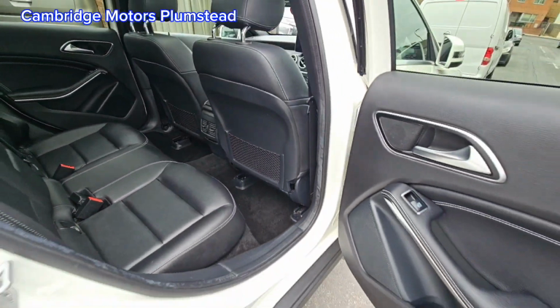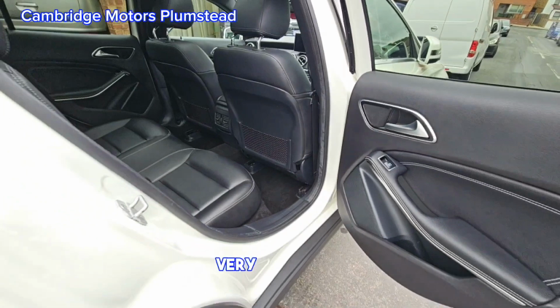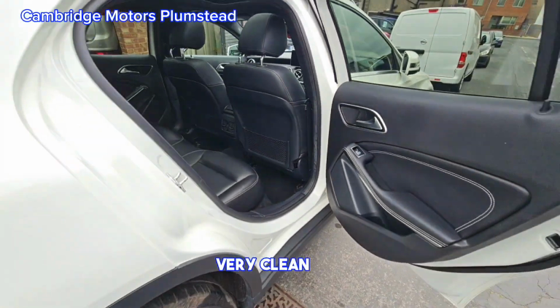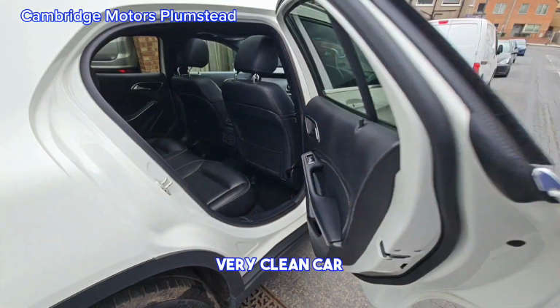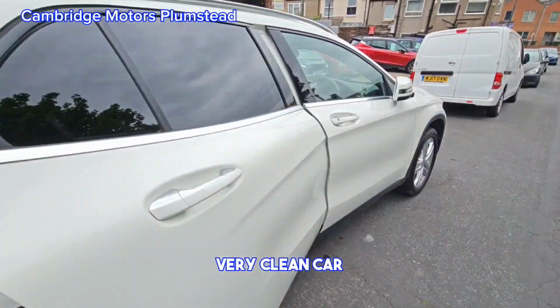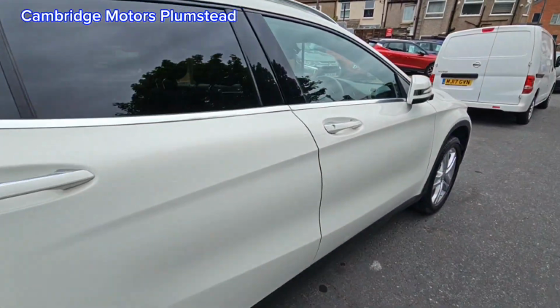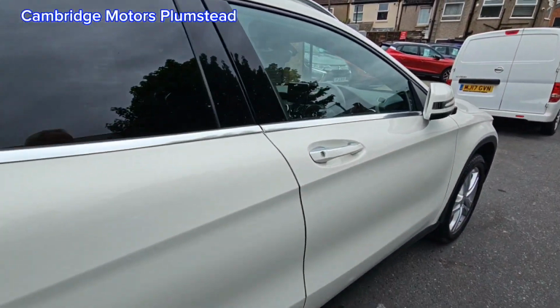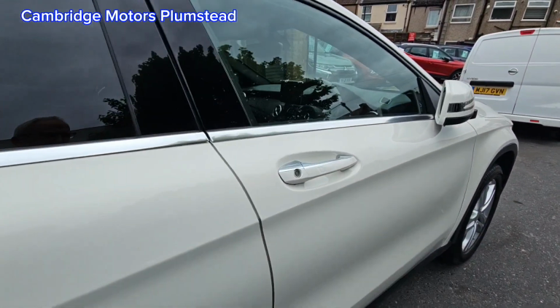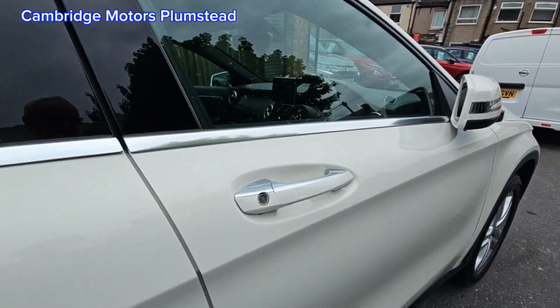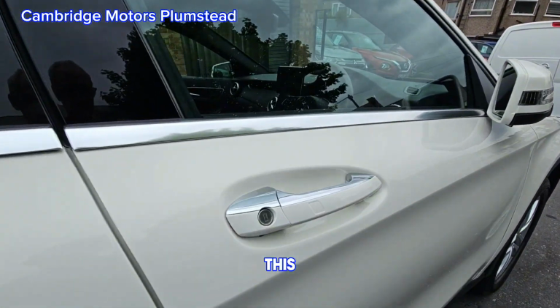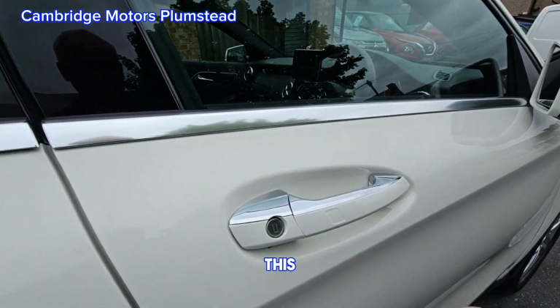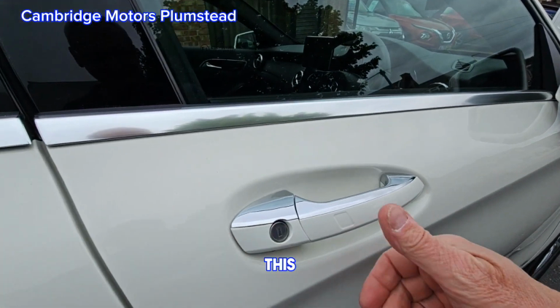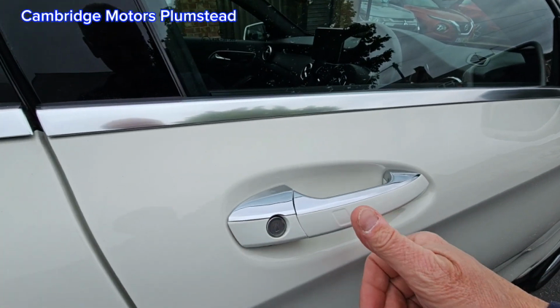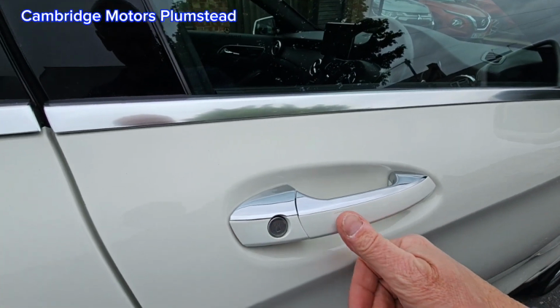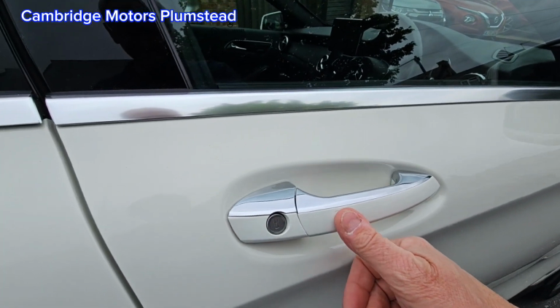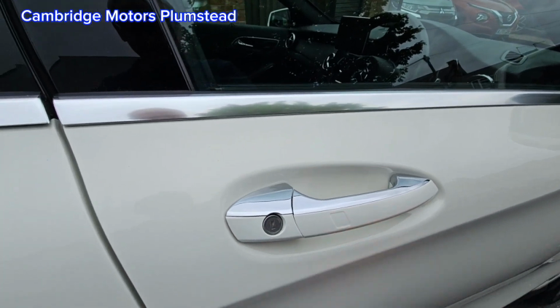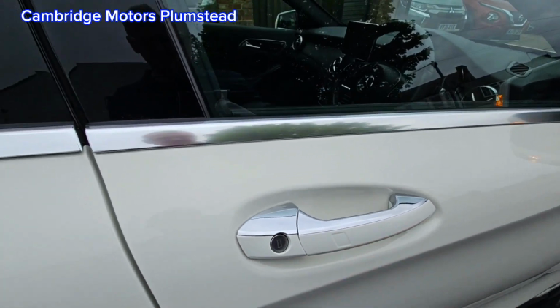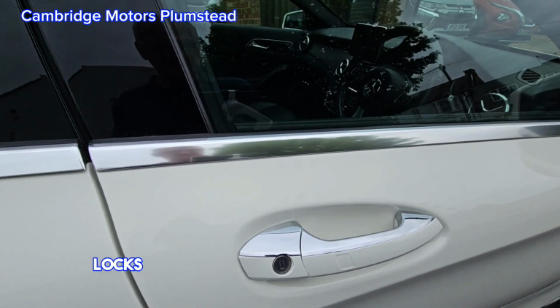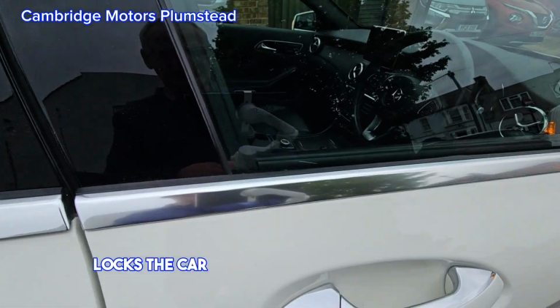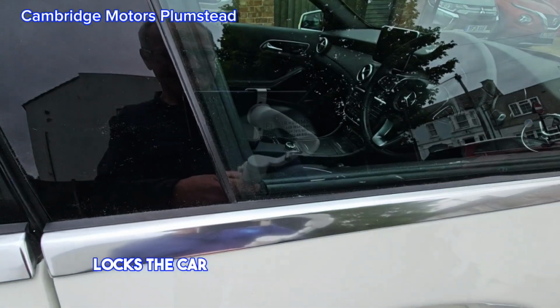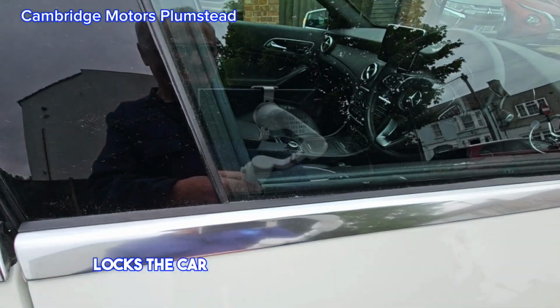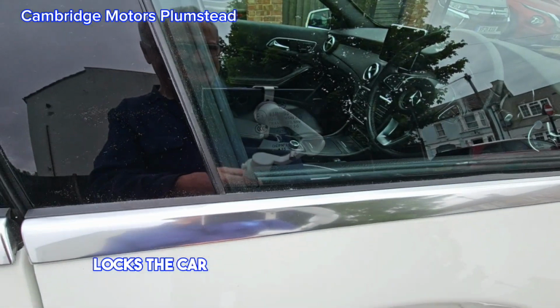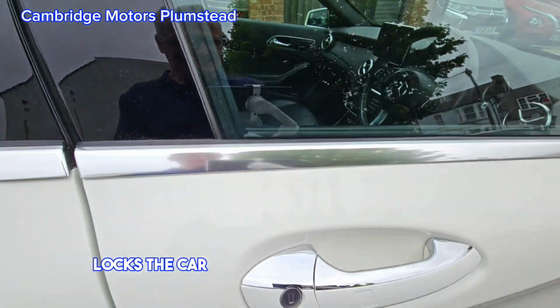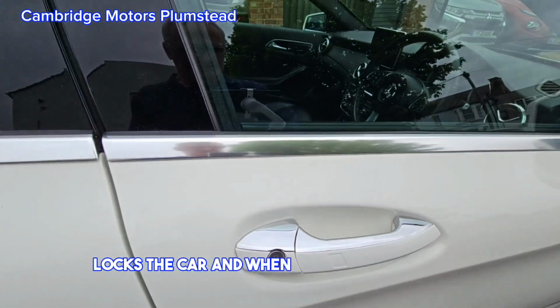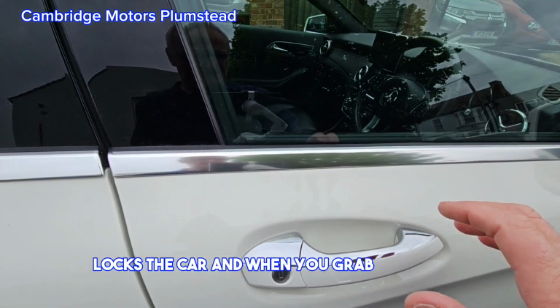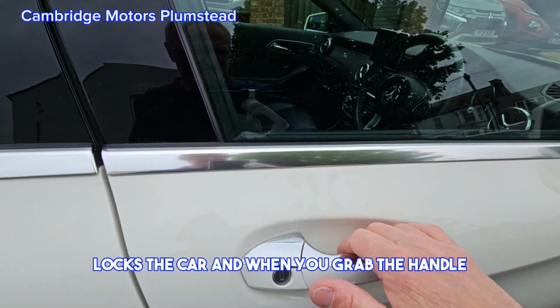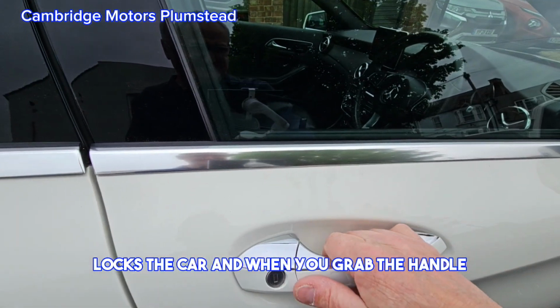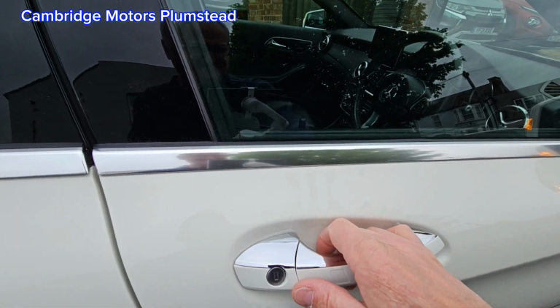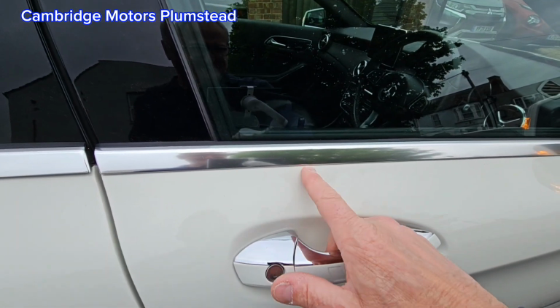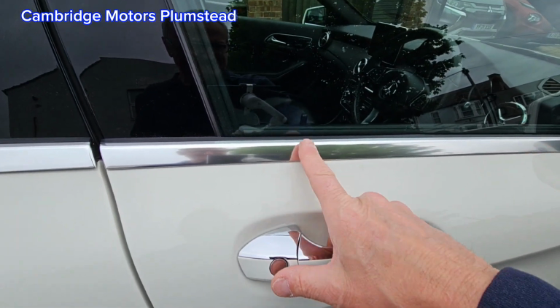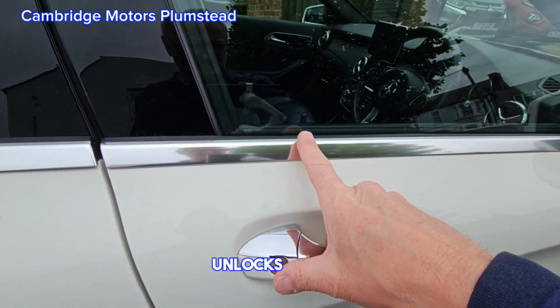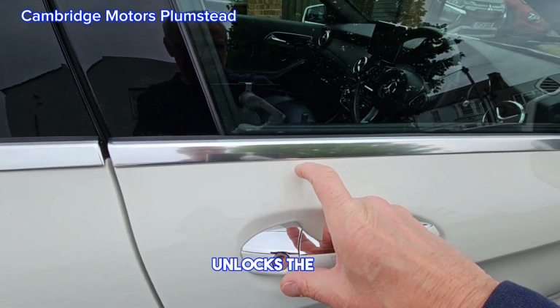Very clean car. This locks the car, and when you grab the handle, it unlocks the car — keyless entry and exit.